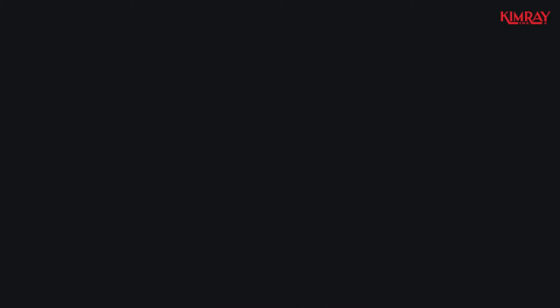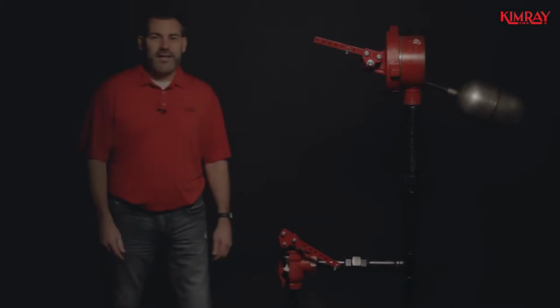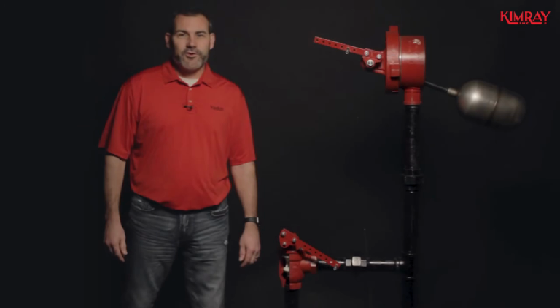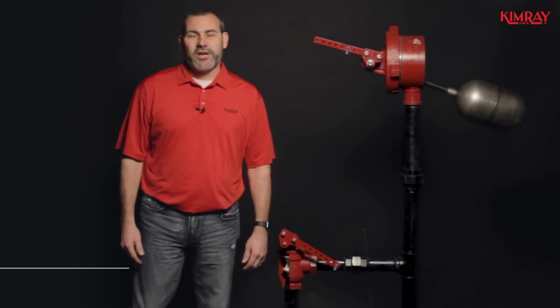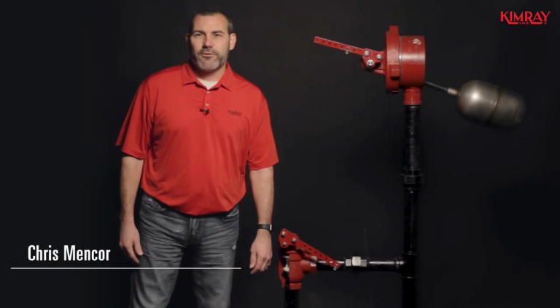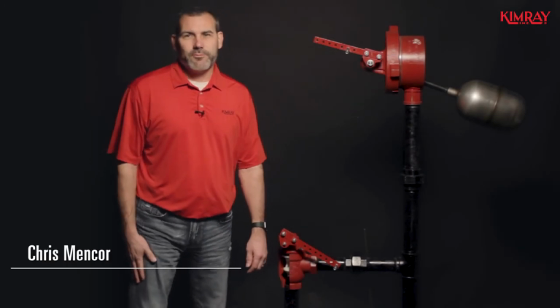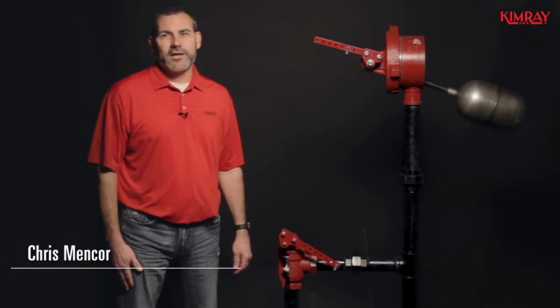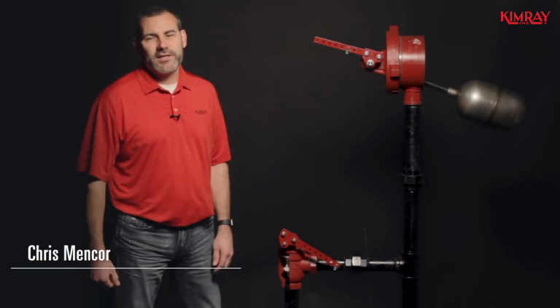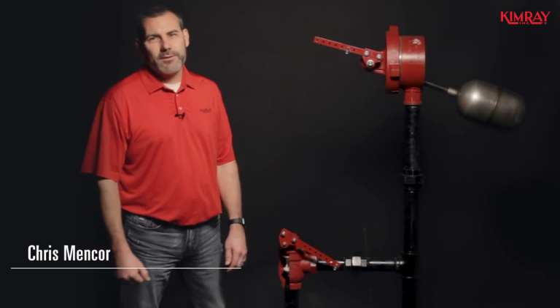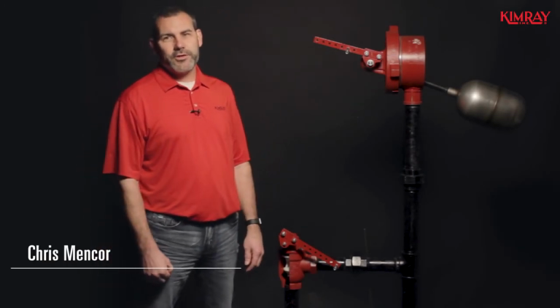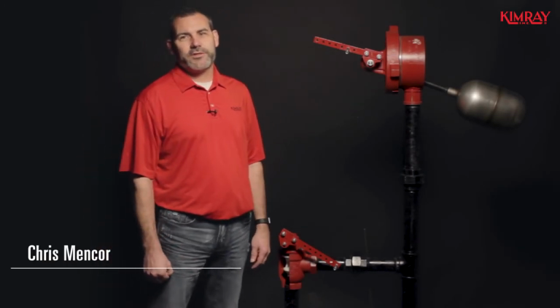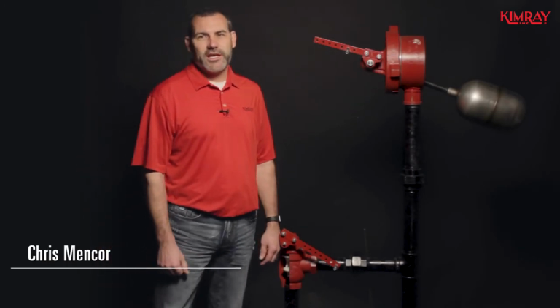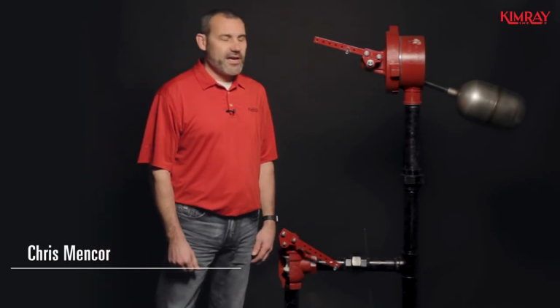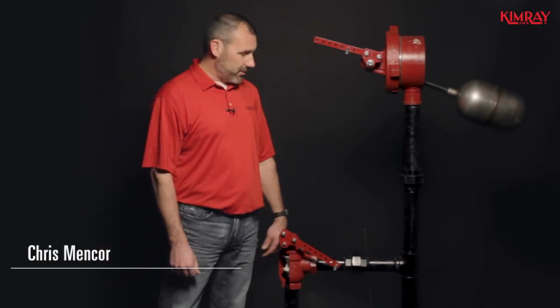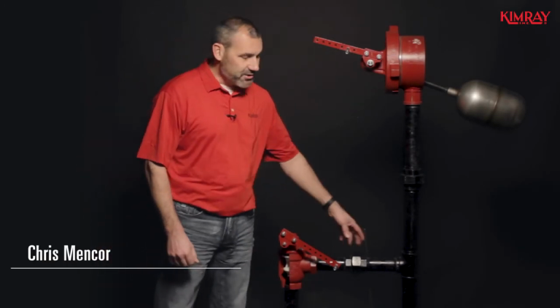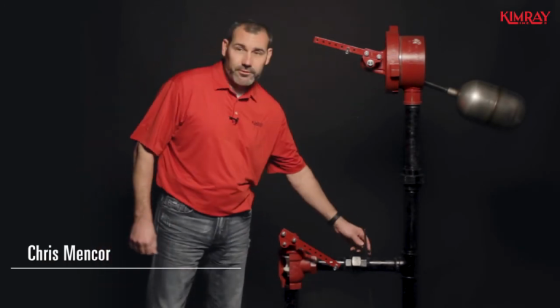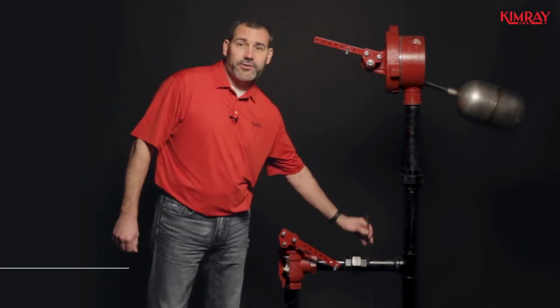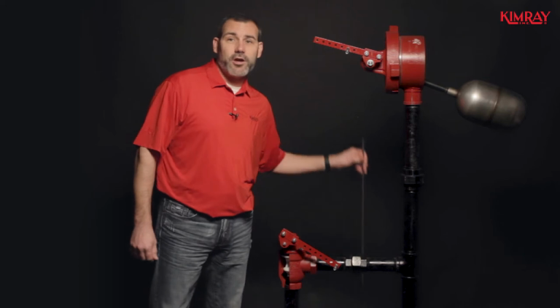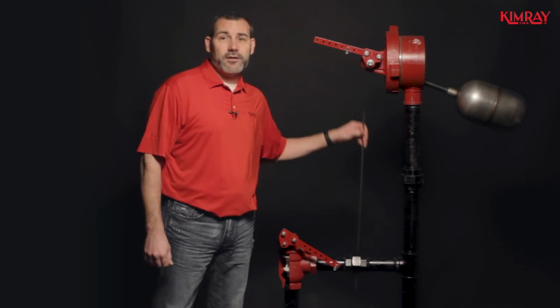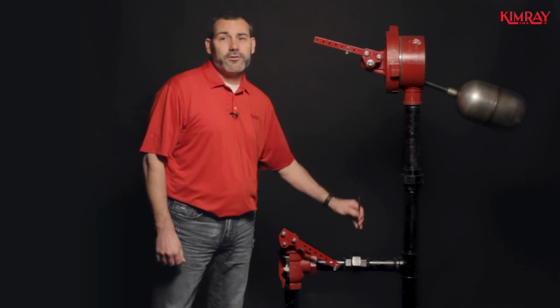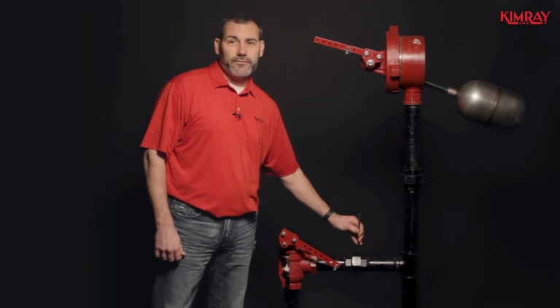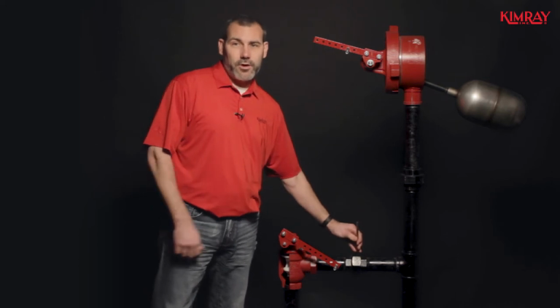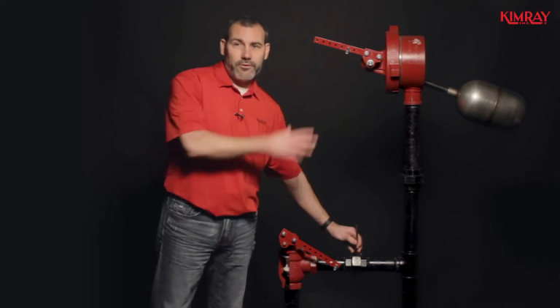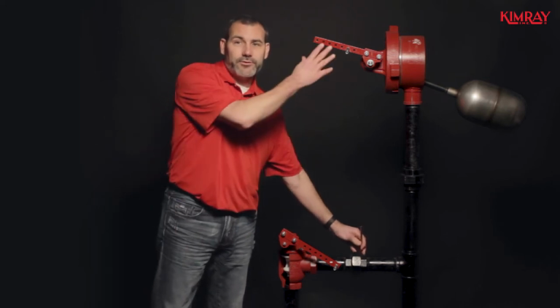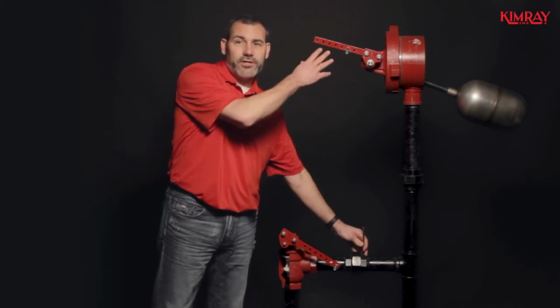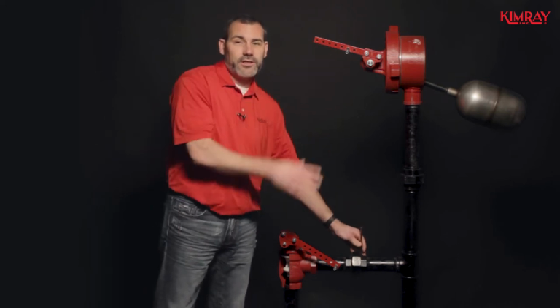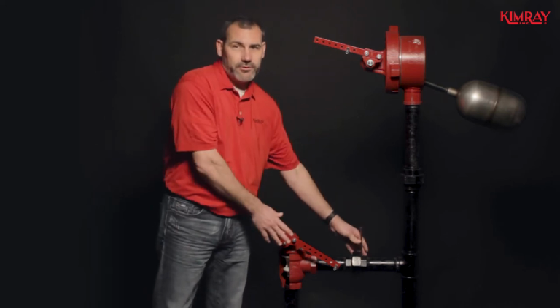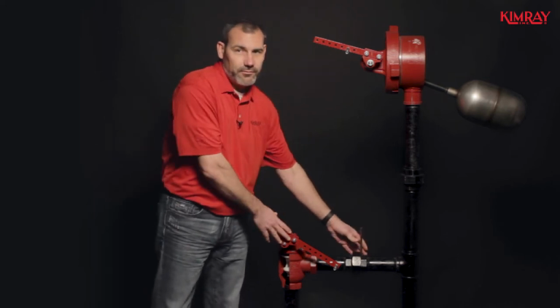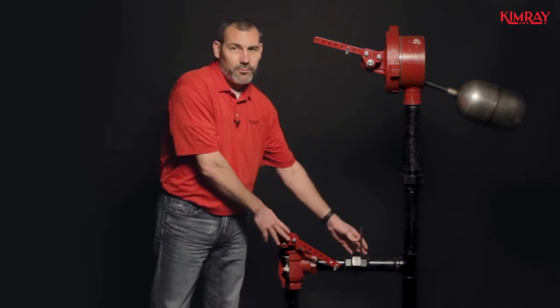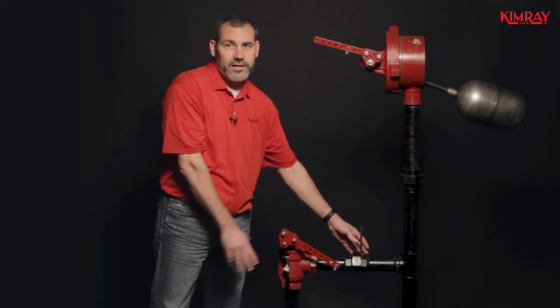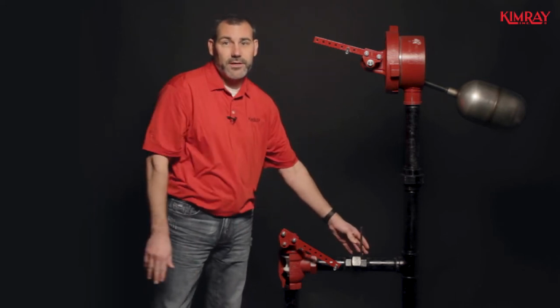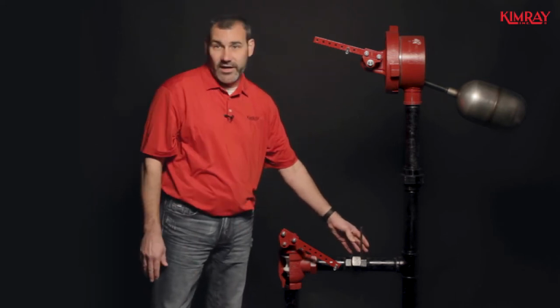Hi, I'm Chris Menkor with Kimray. Today I'm going to explain how to attach your linkage rod to your float-operated trunnion and your lever-operated dump valve.